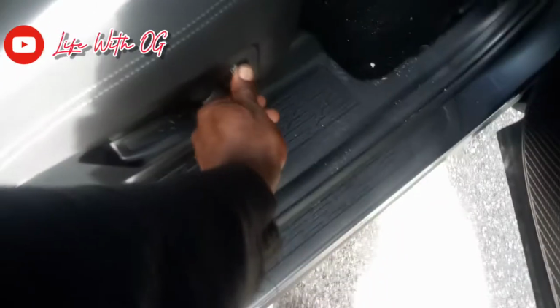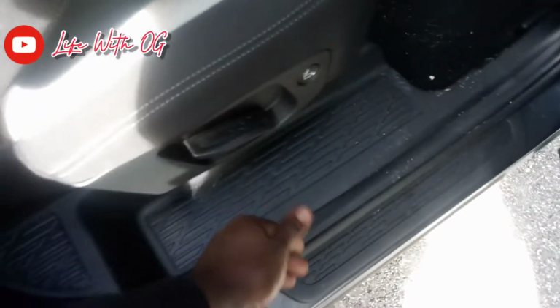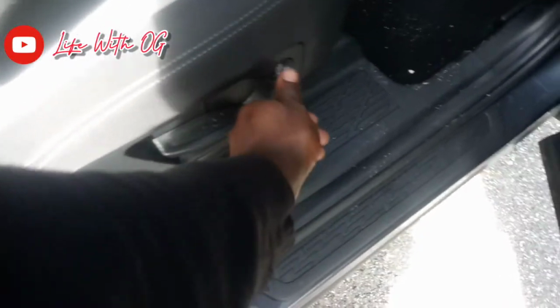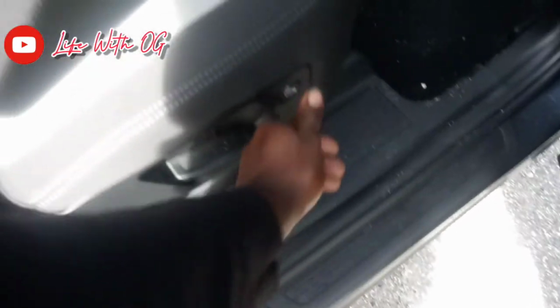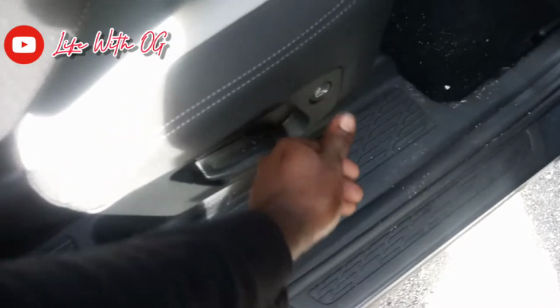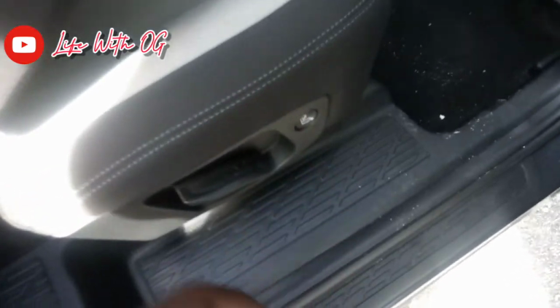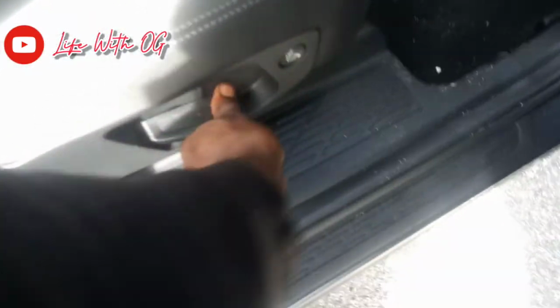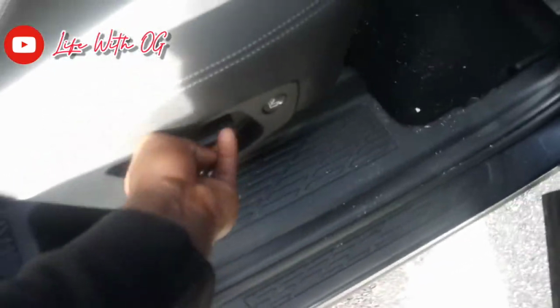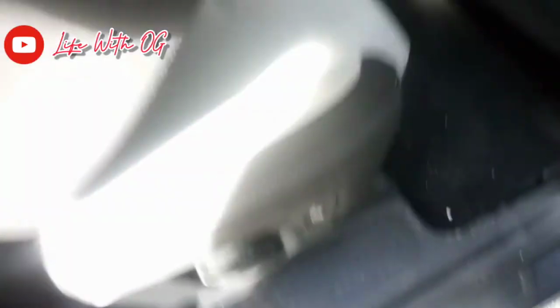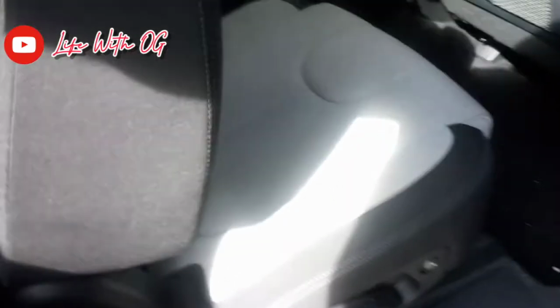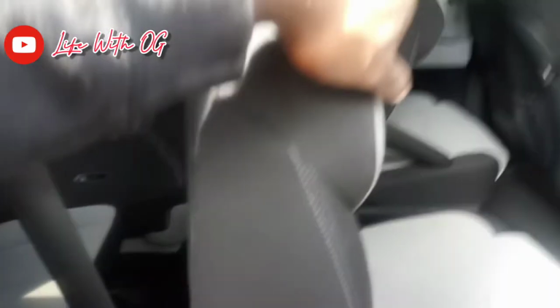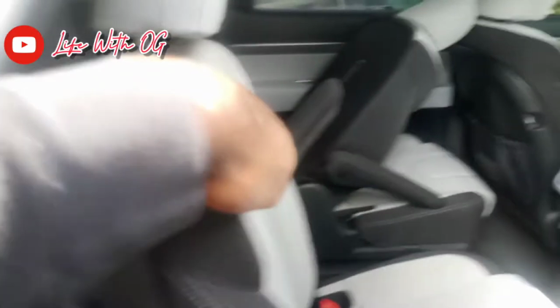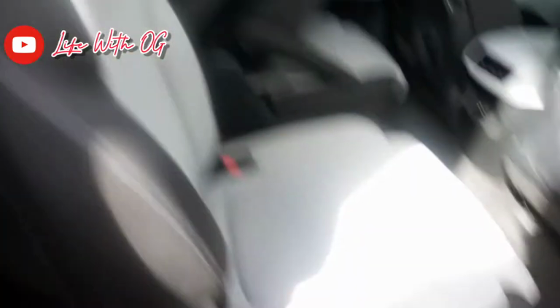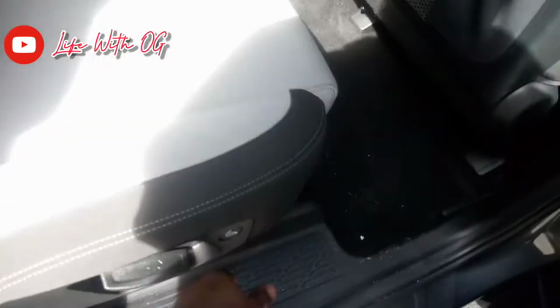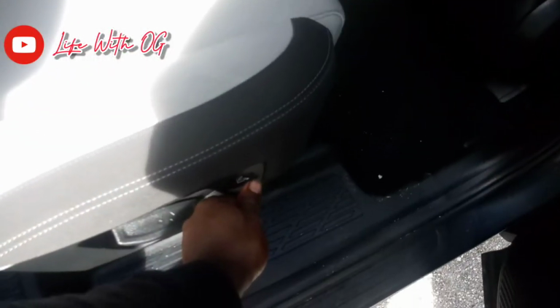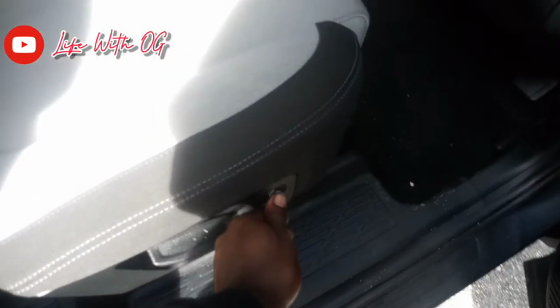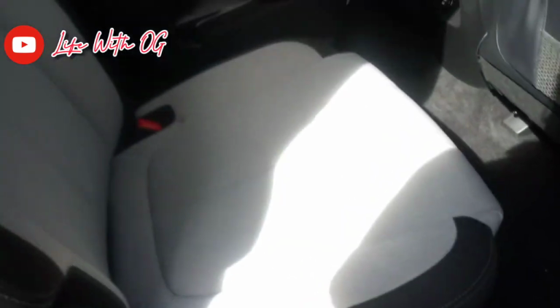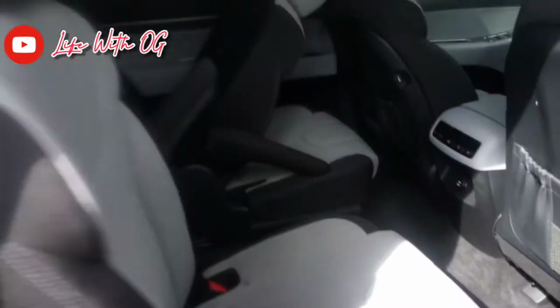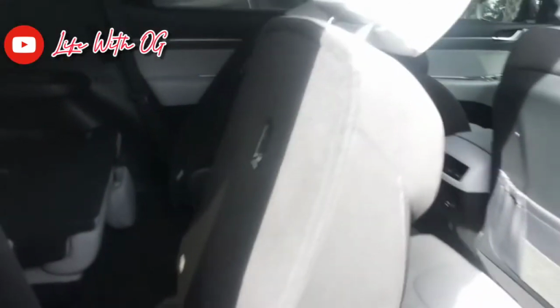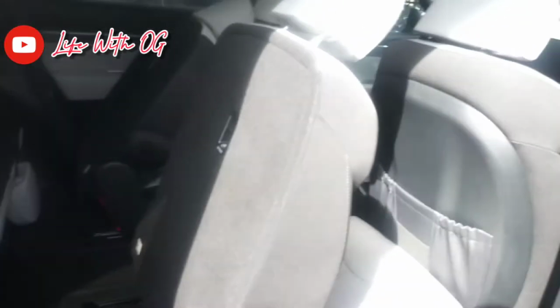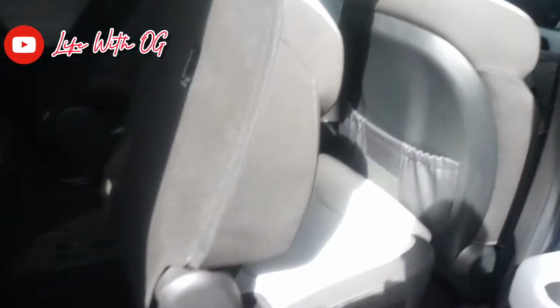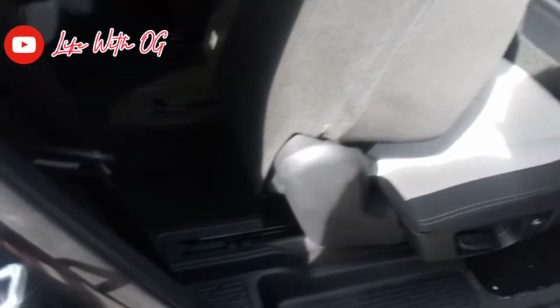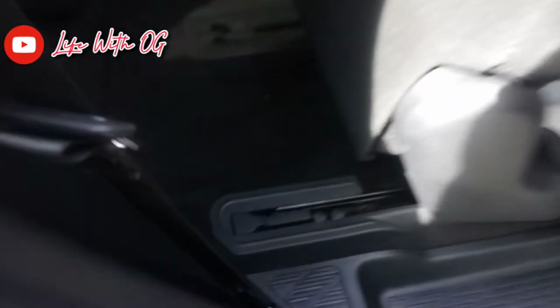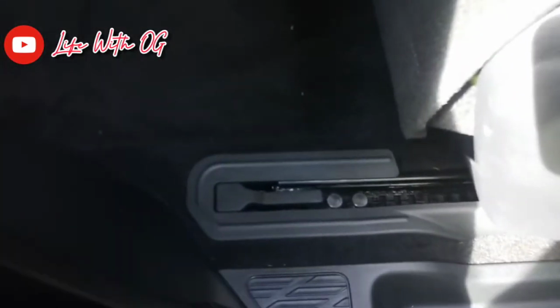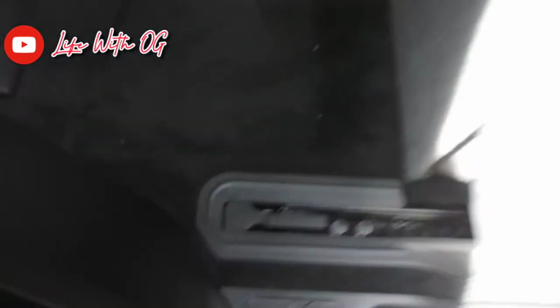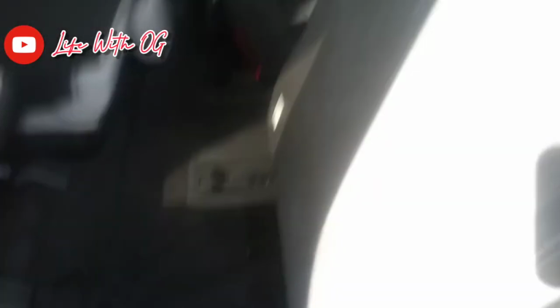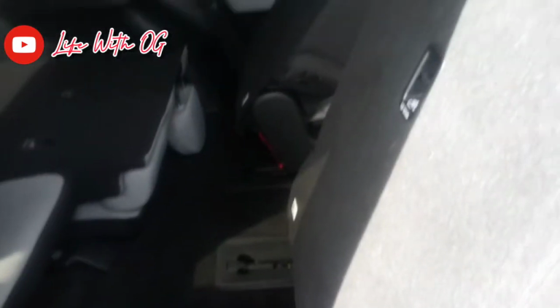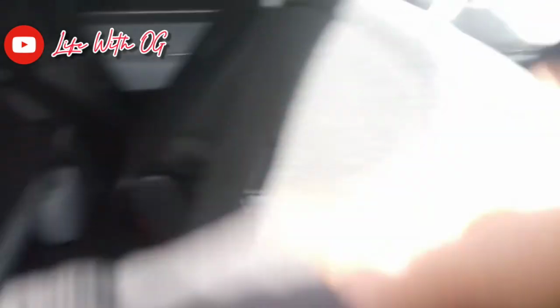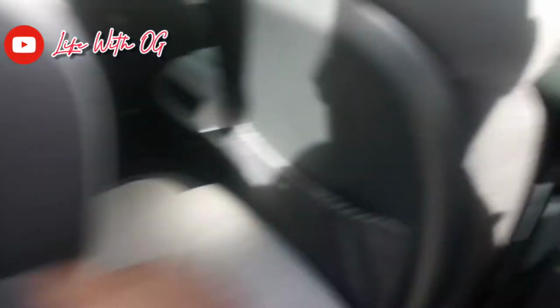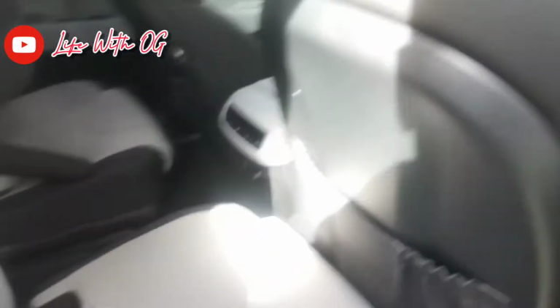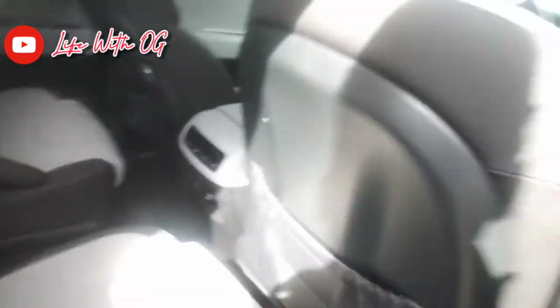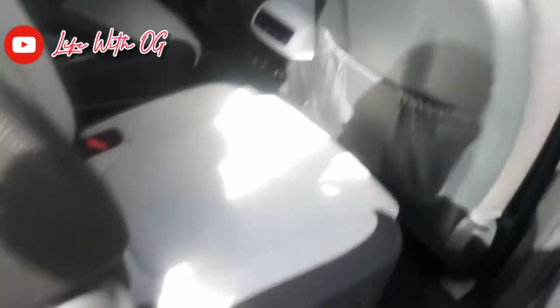There's the button right here to make it recline down. It's already up, so let's put it back up. Let's see what that thing does. And it slides up — yeah, I see the track right there slide up as well. That's pretty cool.